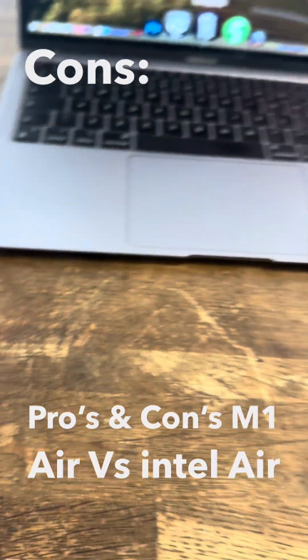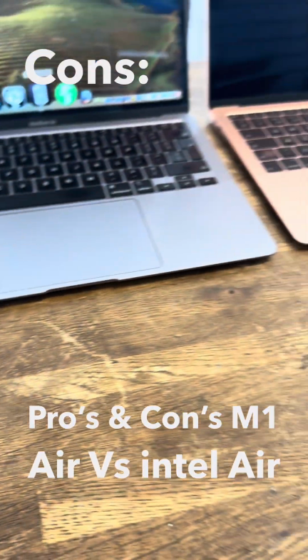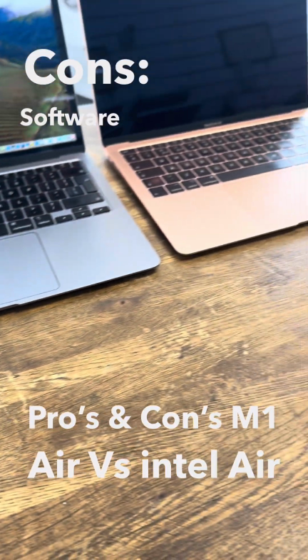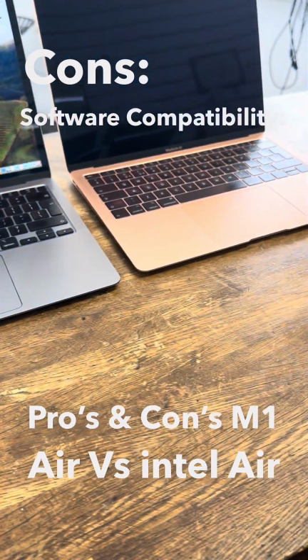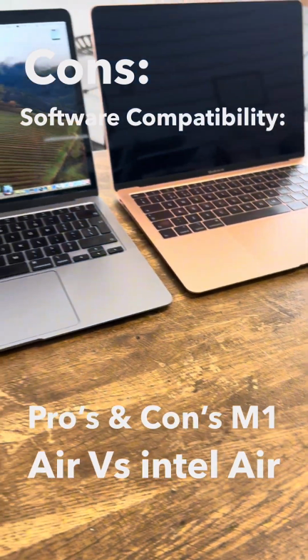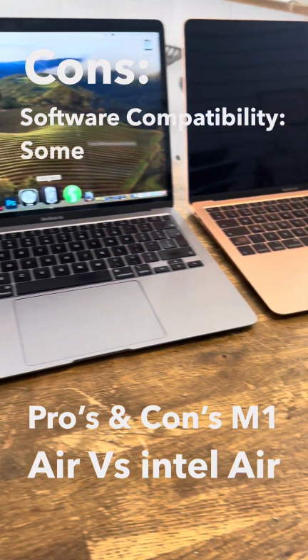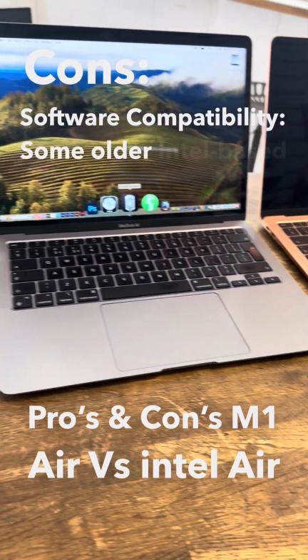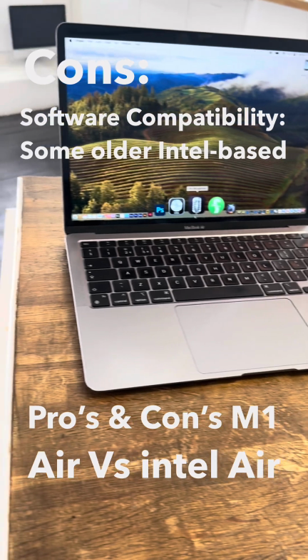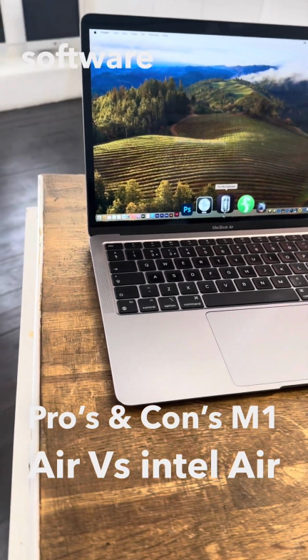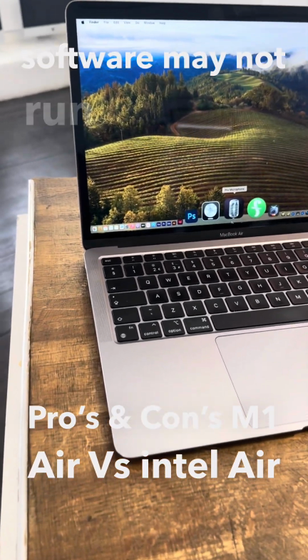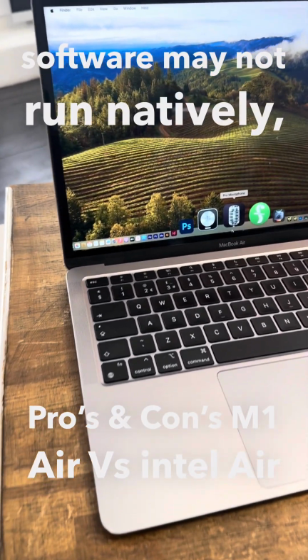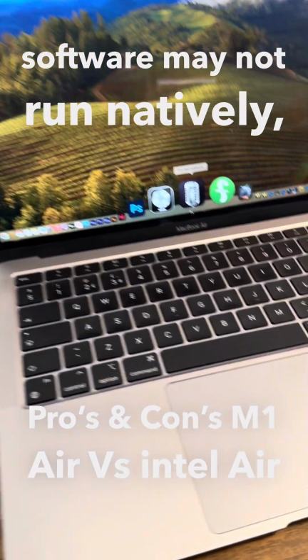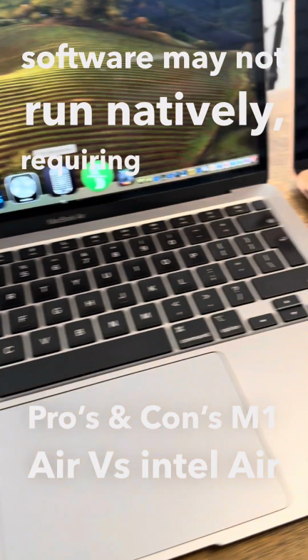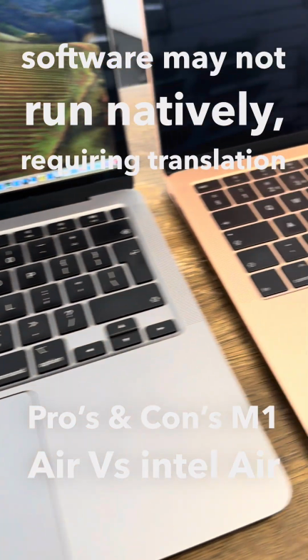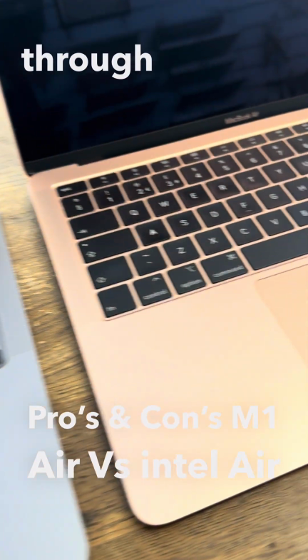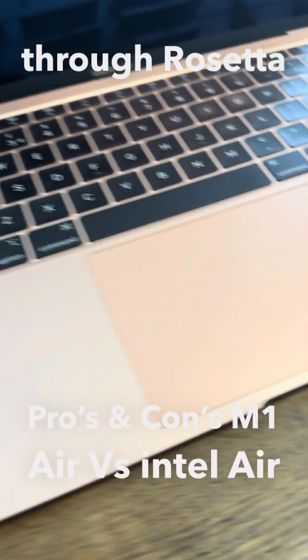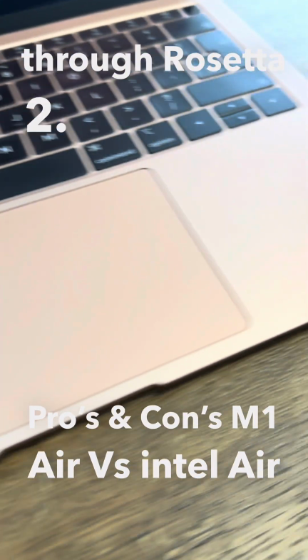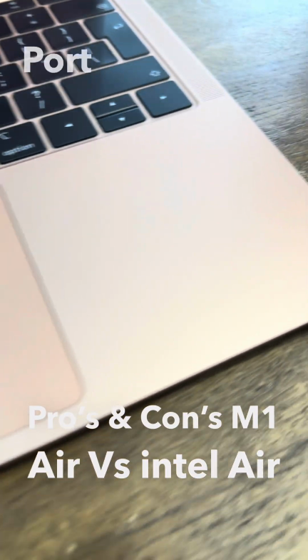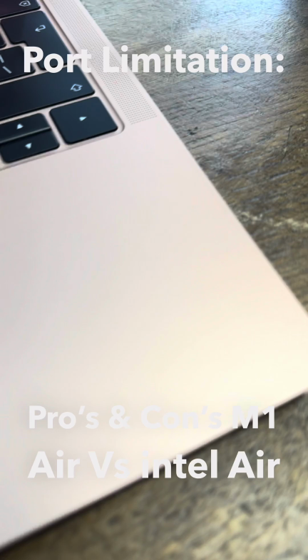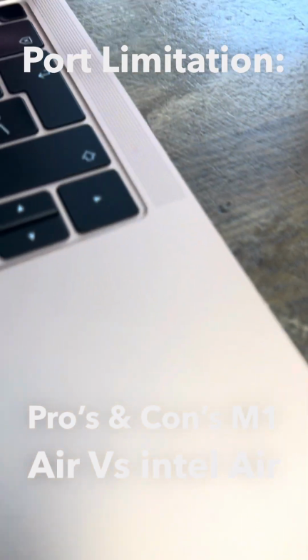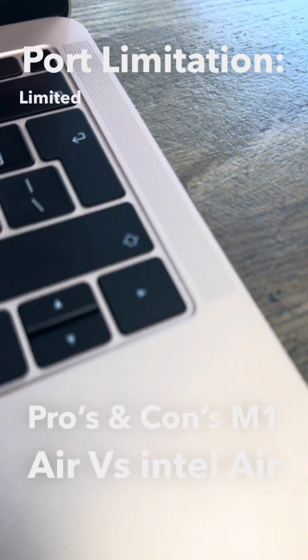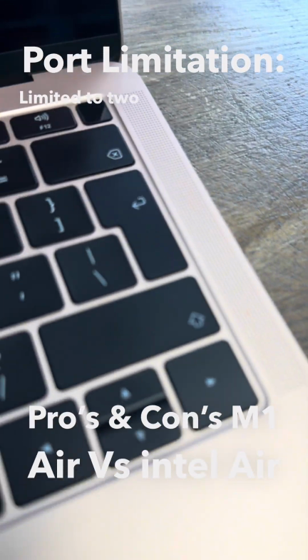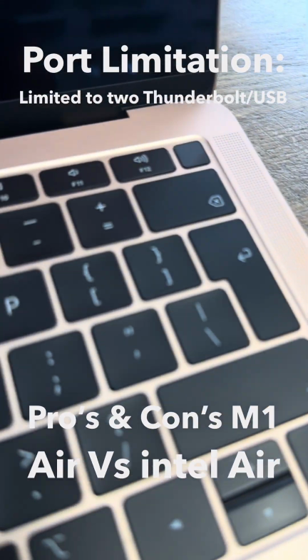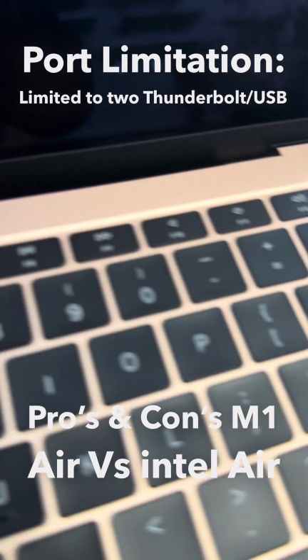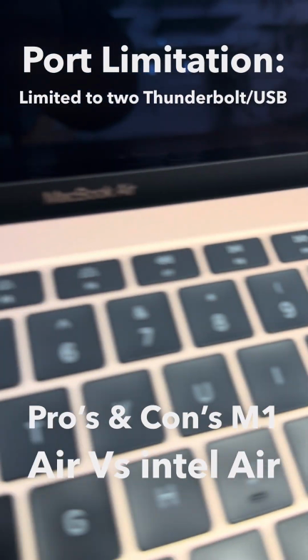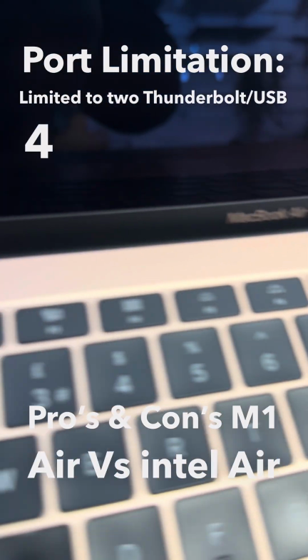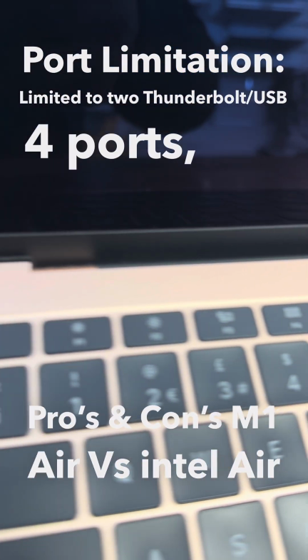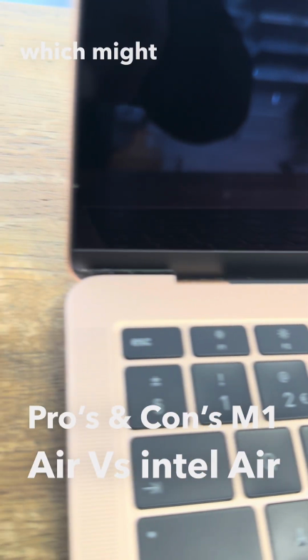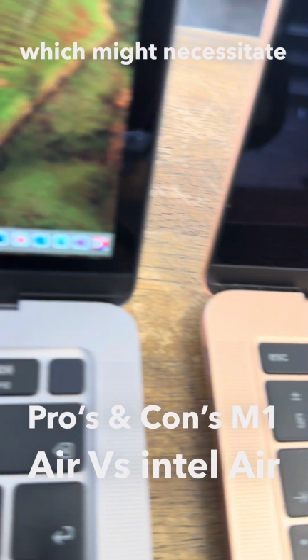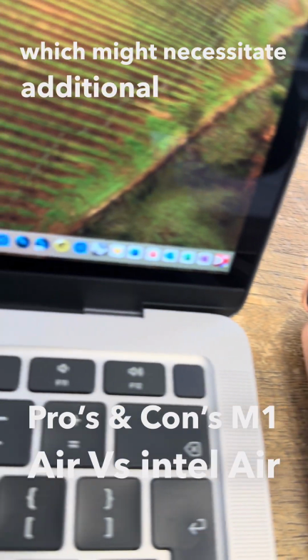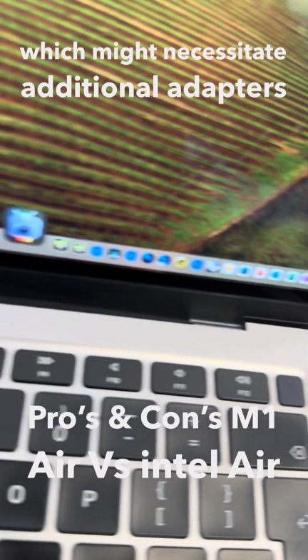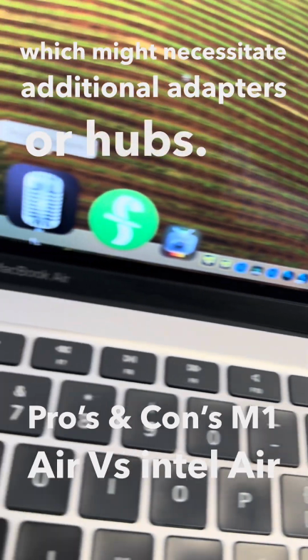Cons: Software compatibility — some older Intel-based software may not run natively, requiring translation through Rosetta 2. Port limitation: Limited to two Thunderbolt USB-4 ports, which might necessitate additional adapters or hubs.